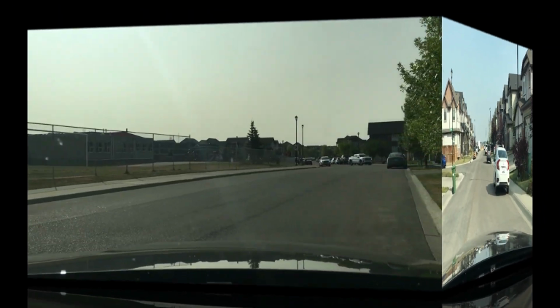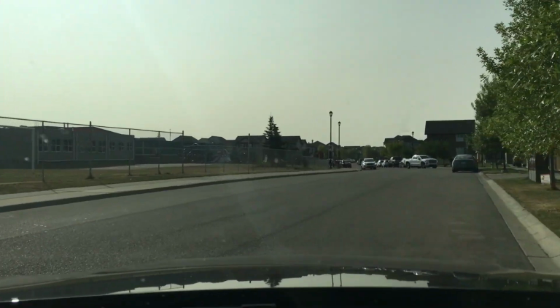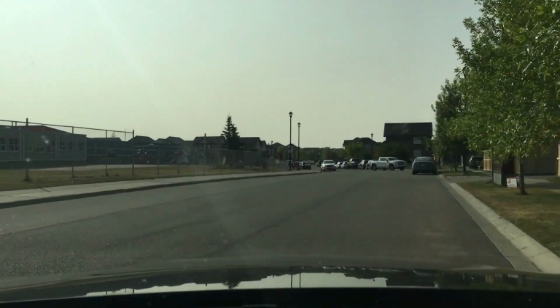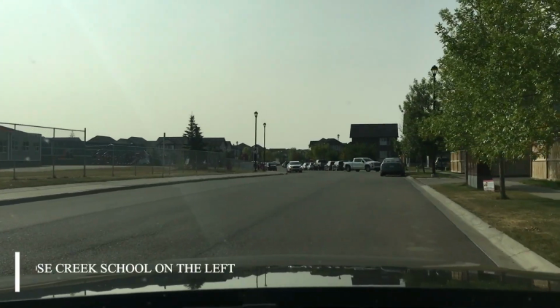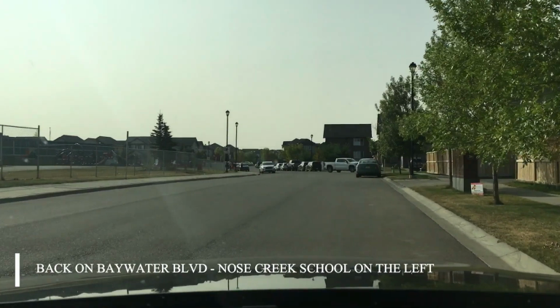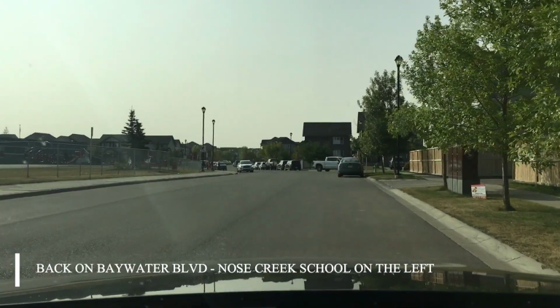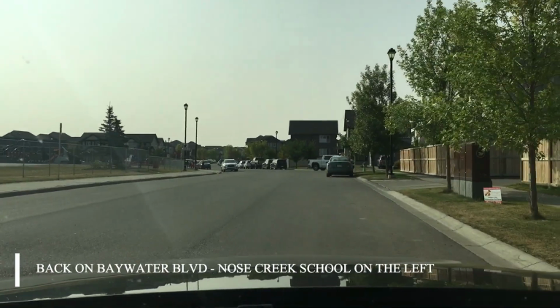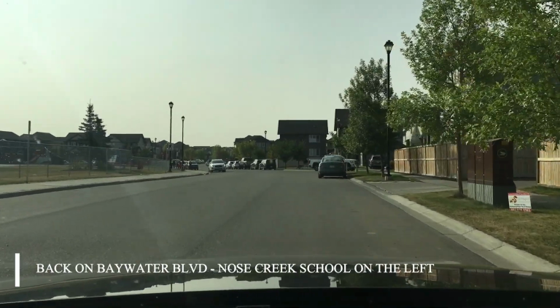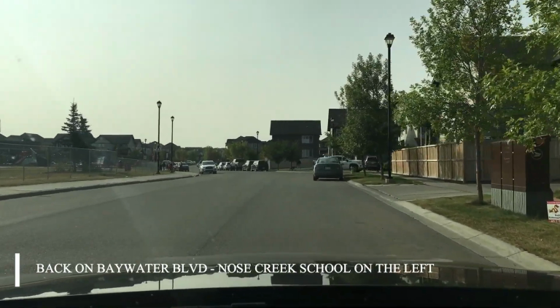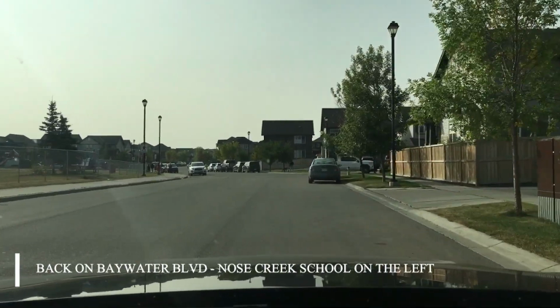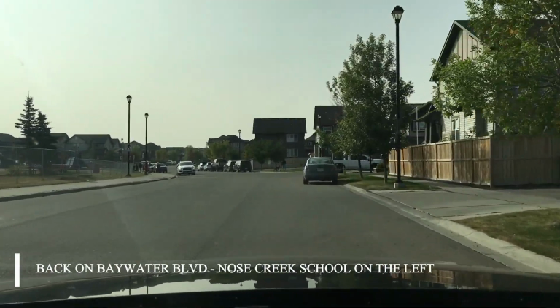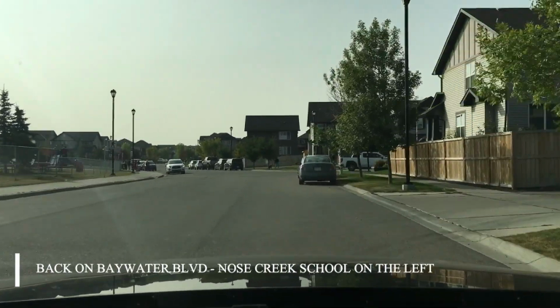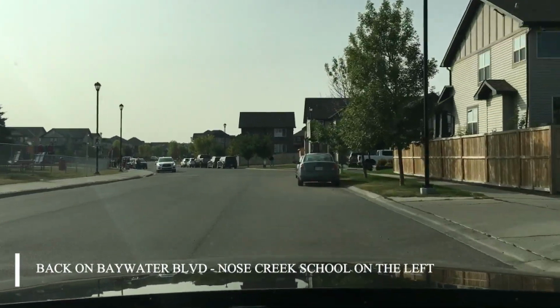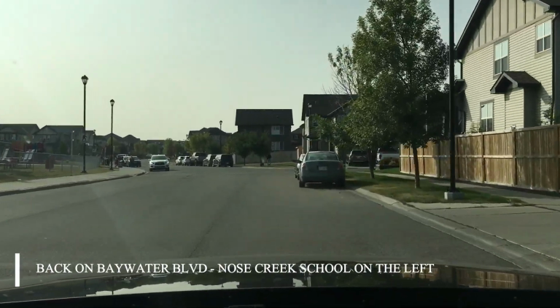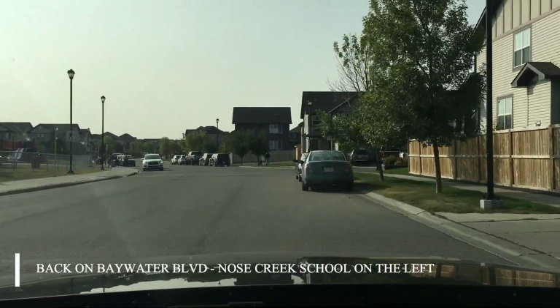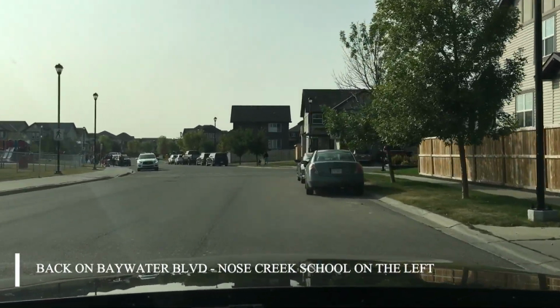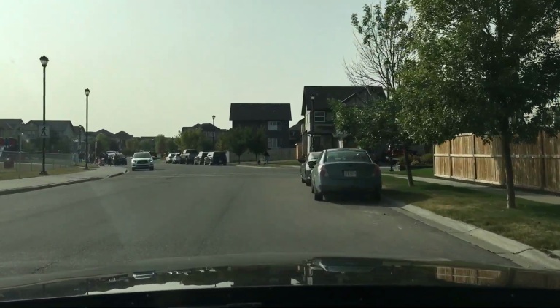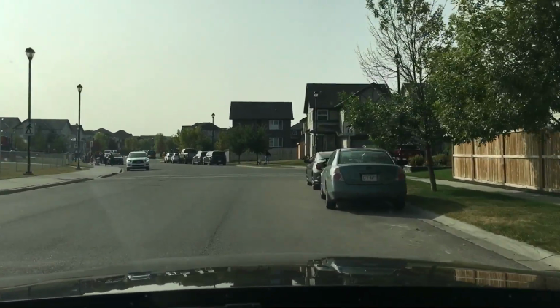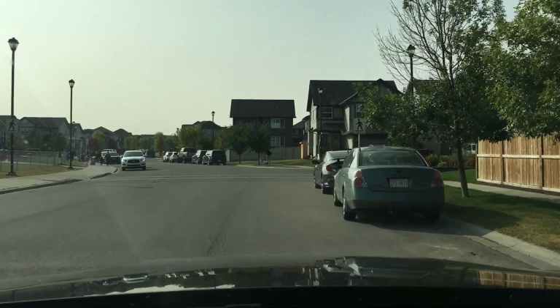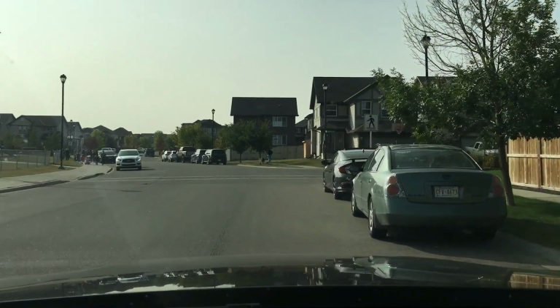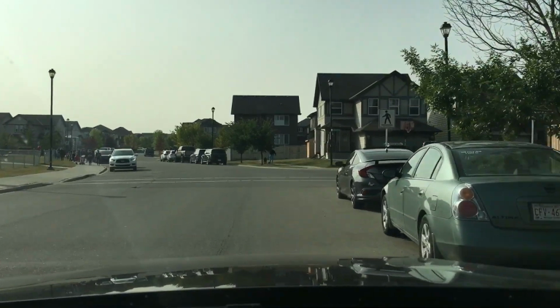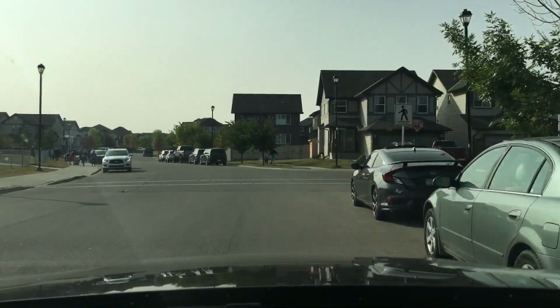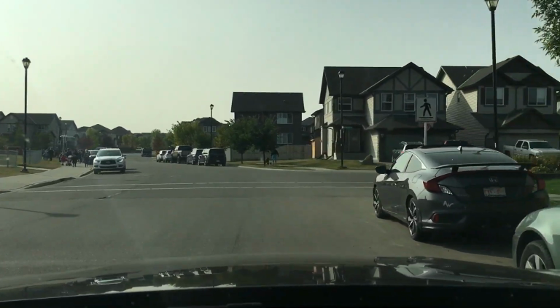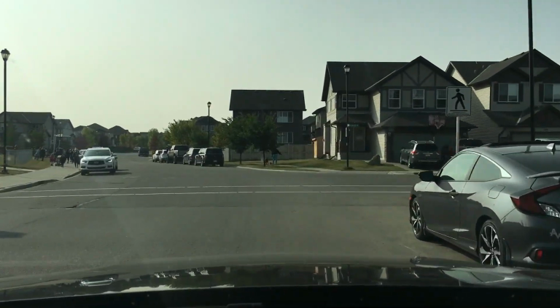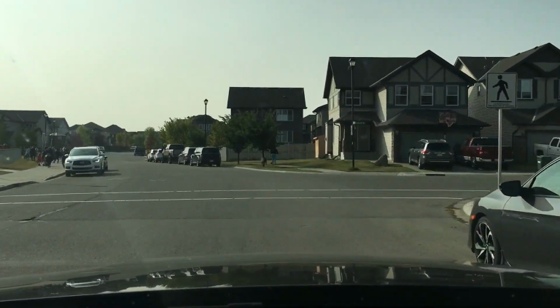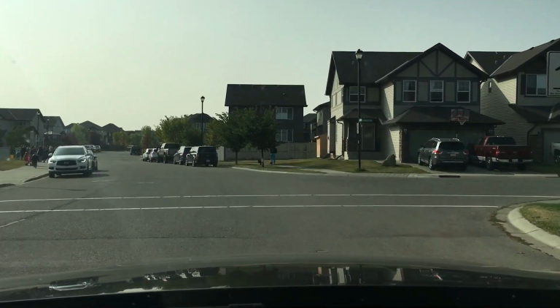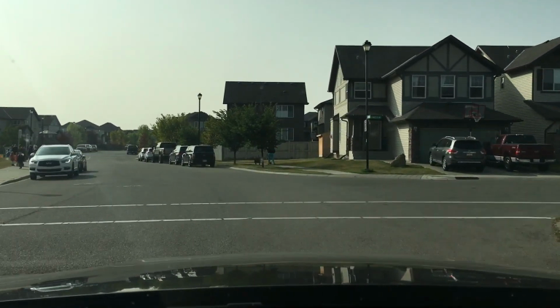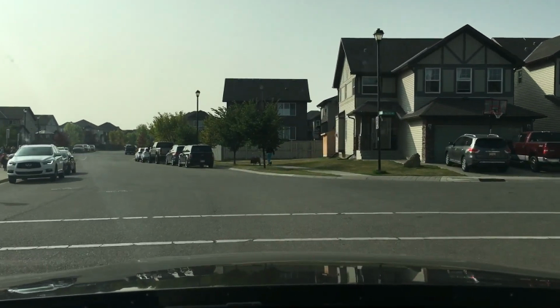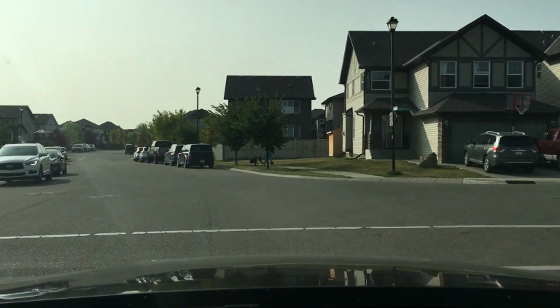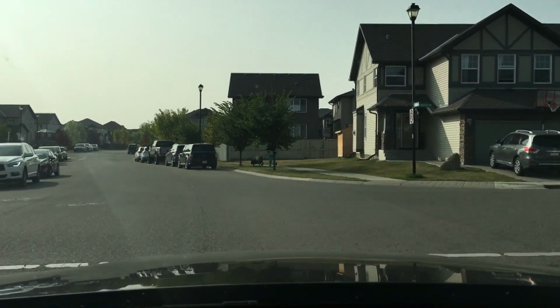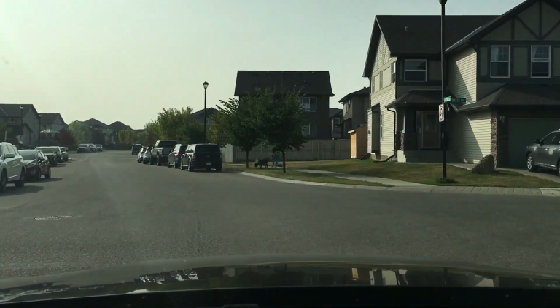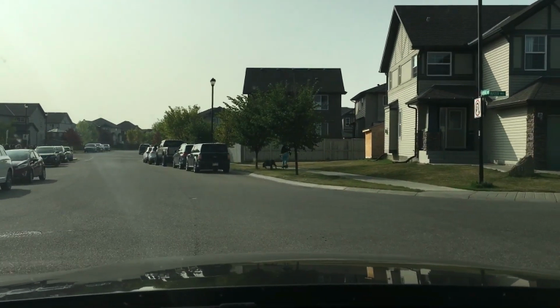We're back on Baywater Boulevard now. As you can see it's quite busy — we're at that time of the day. We're just going to take a quick swing to the right on Baywater View and just have a look at the cul-de-sacs in the area.